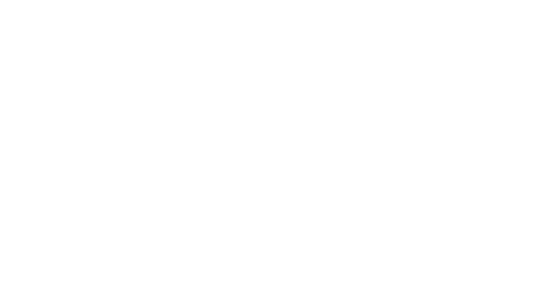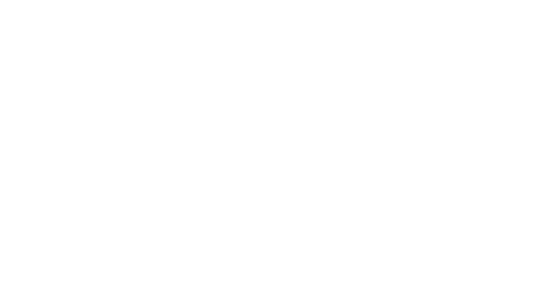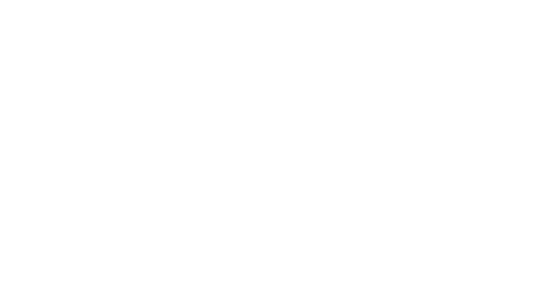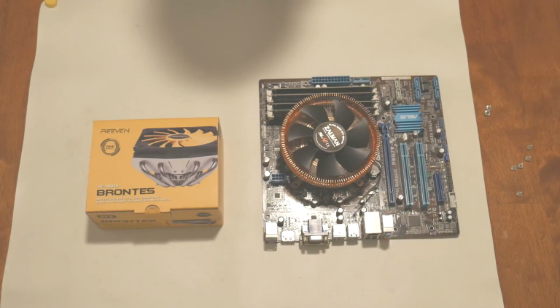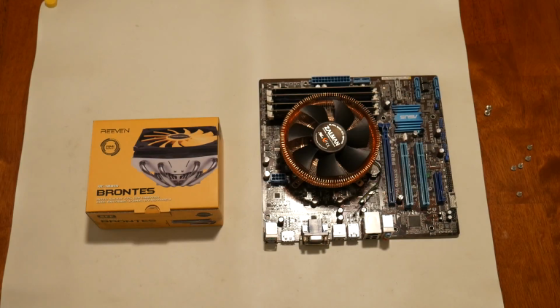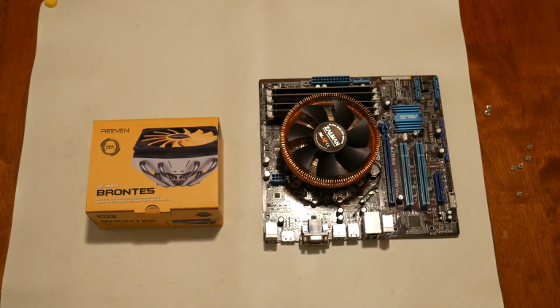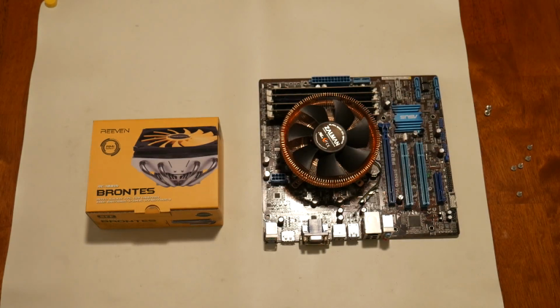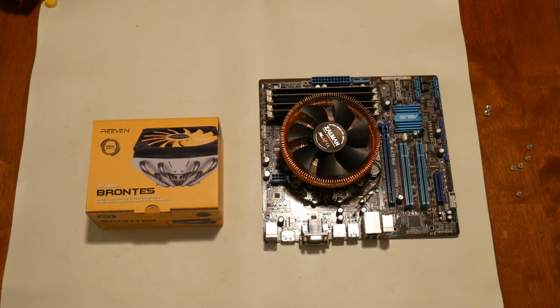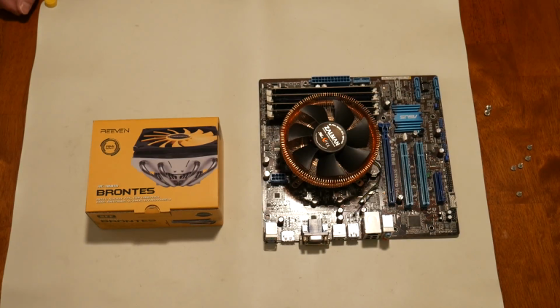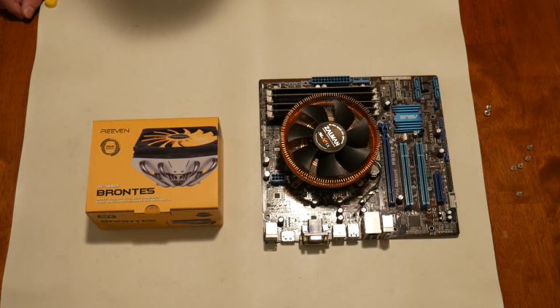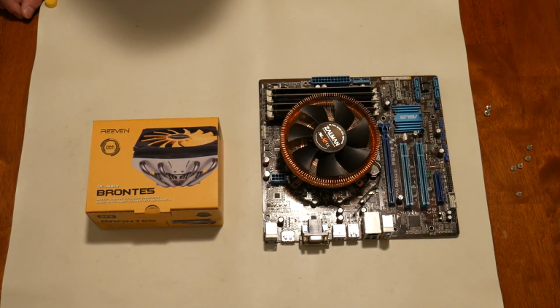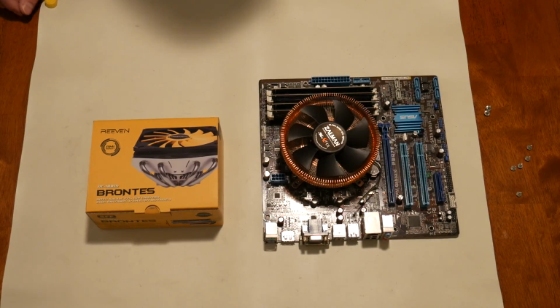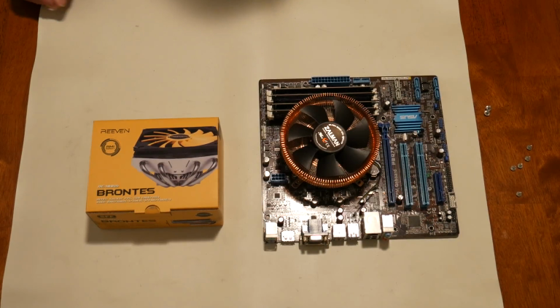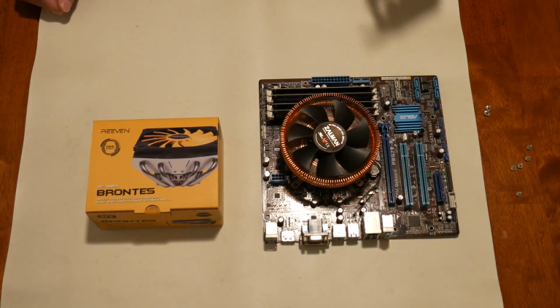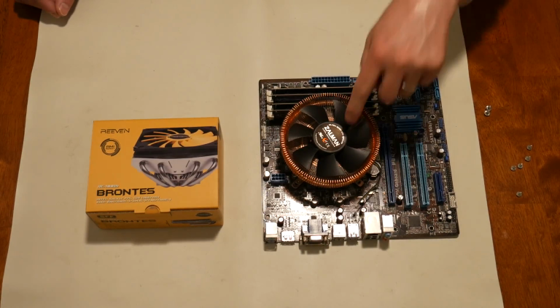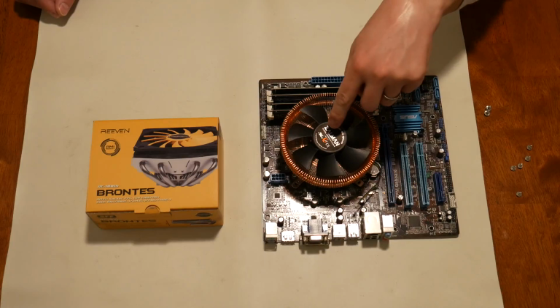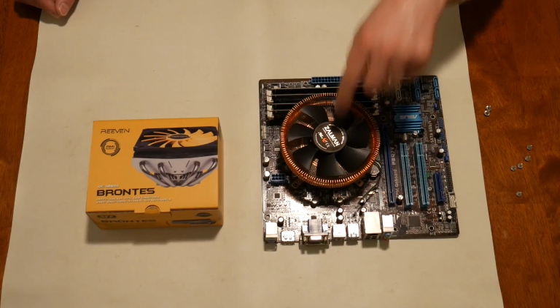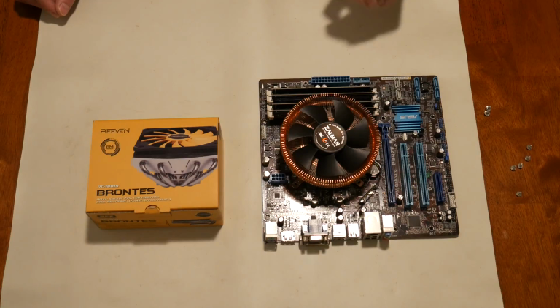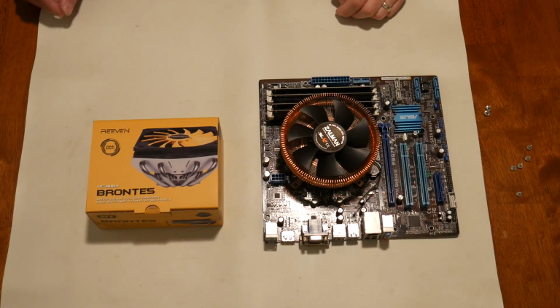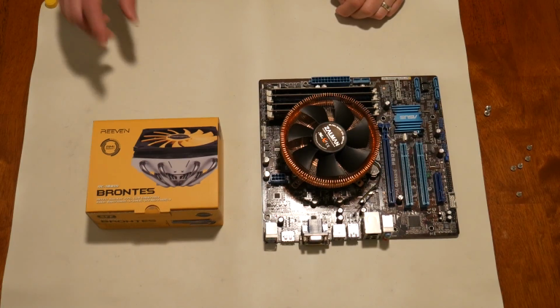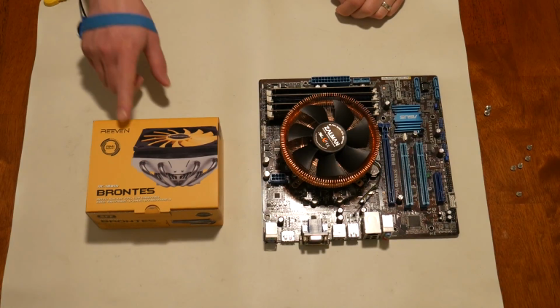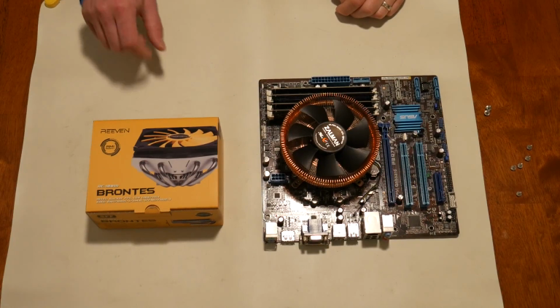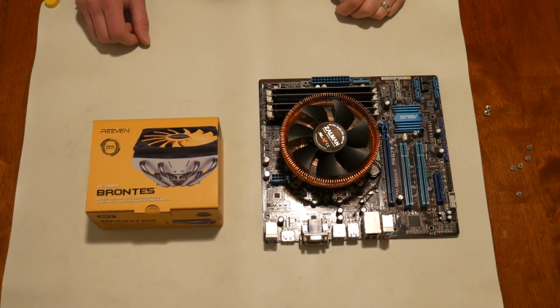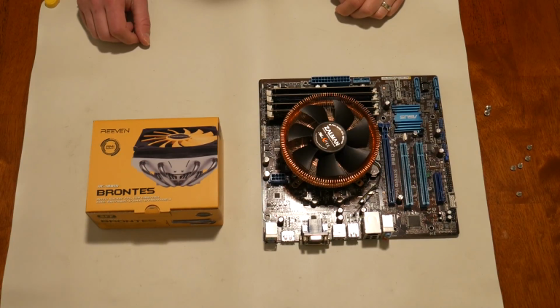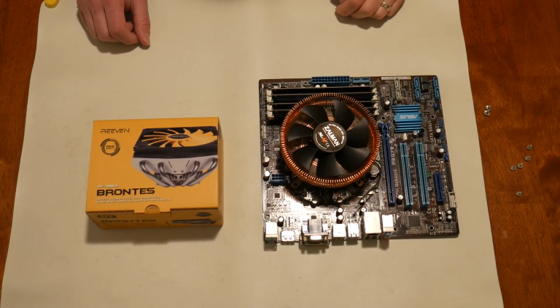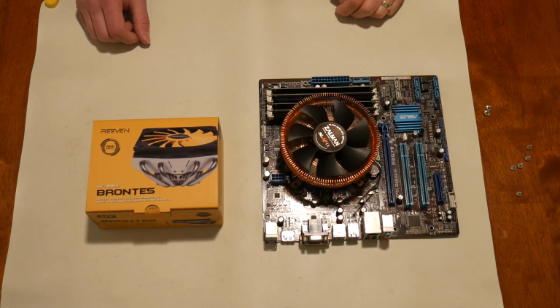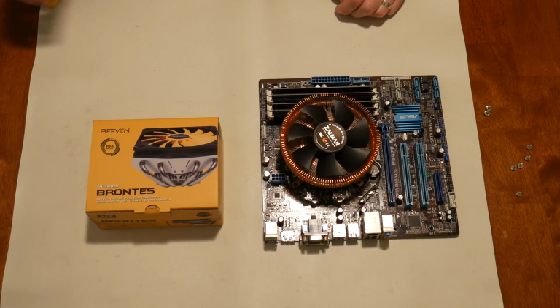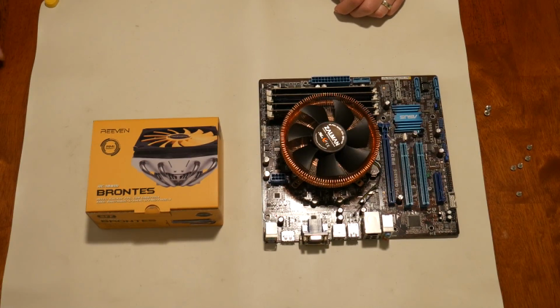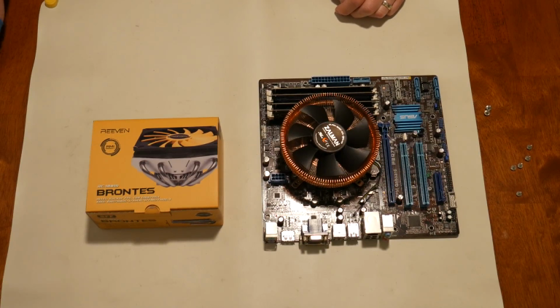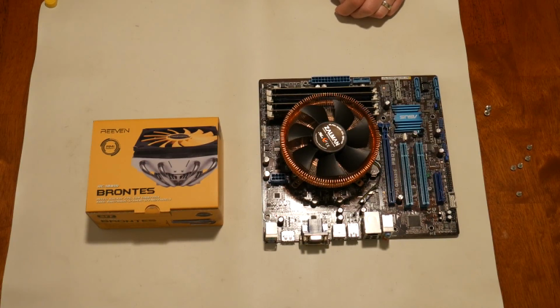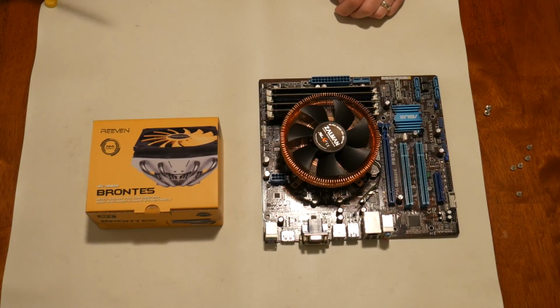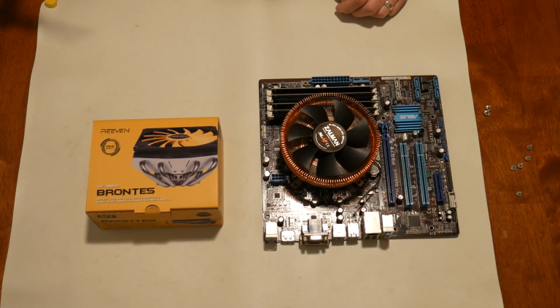Hey YouTube, I'm going to try to quiet my case down by replacing my old Zalman cooler with this Rieven Brontes, so let's do it.